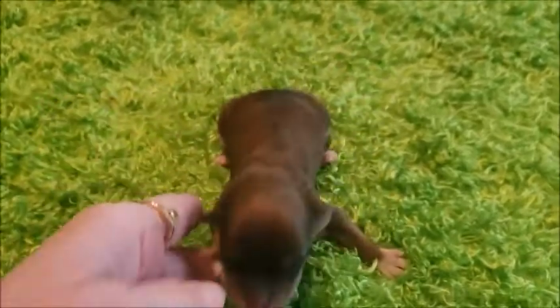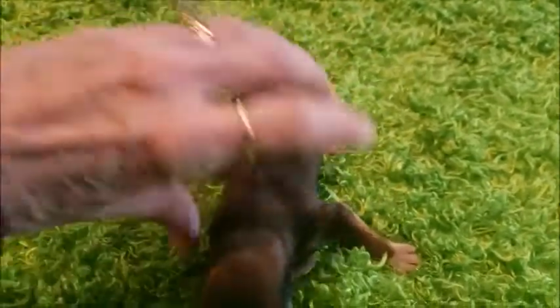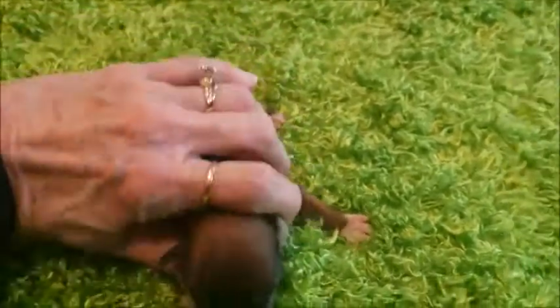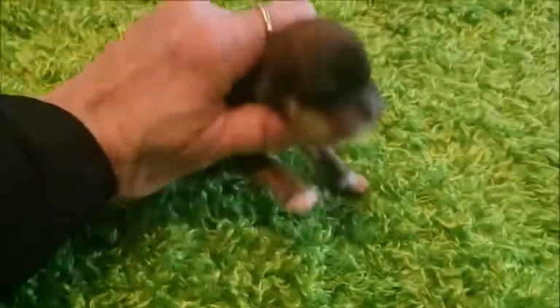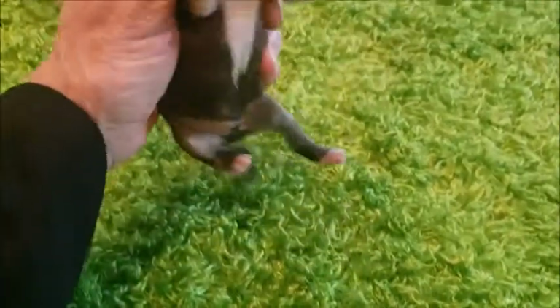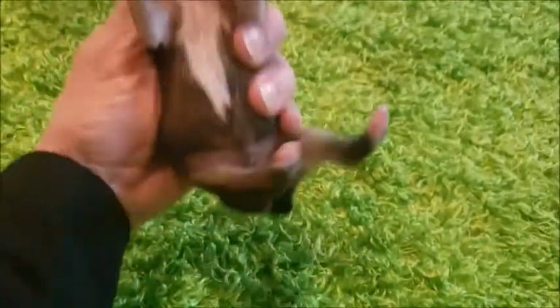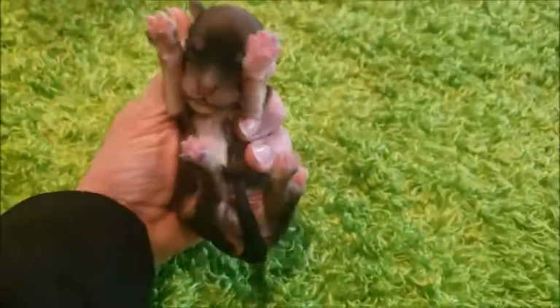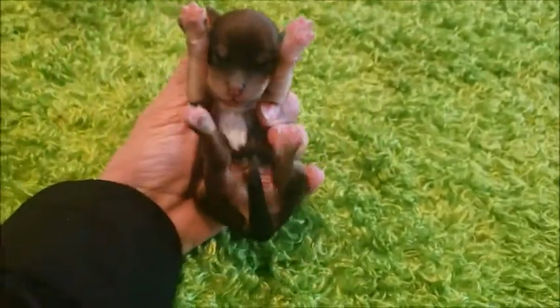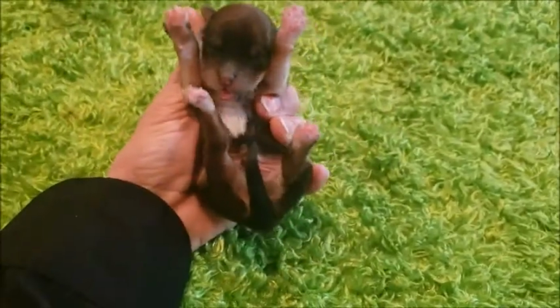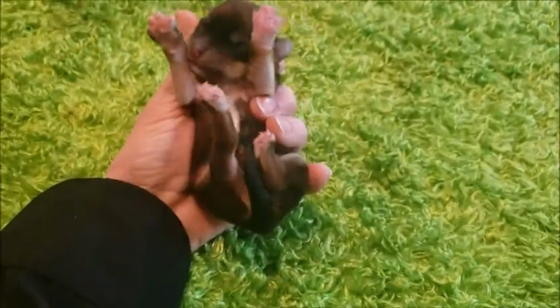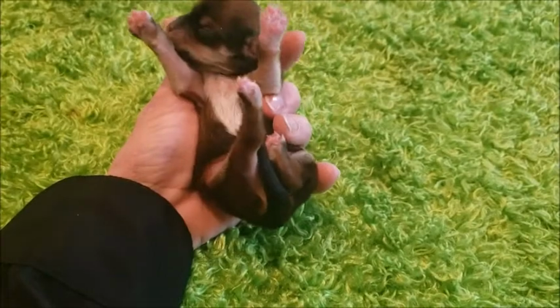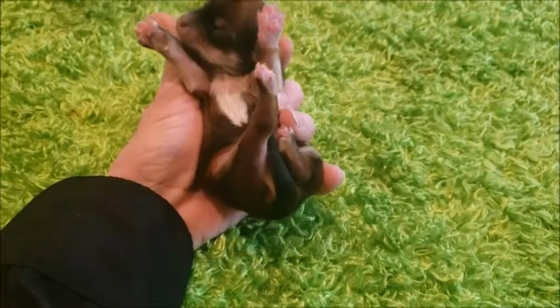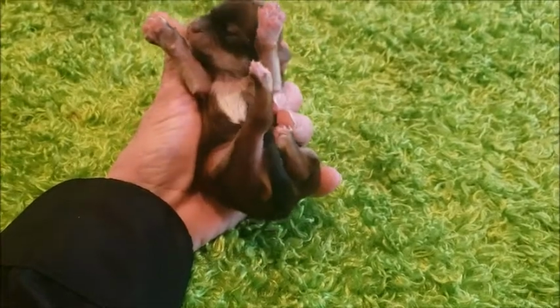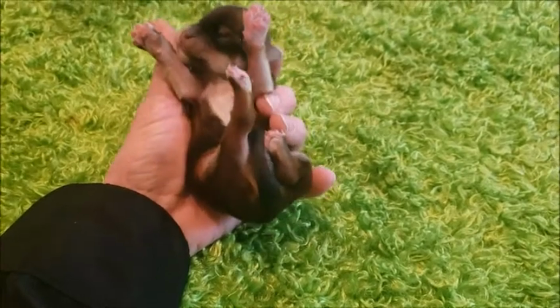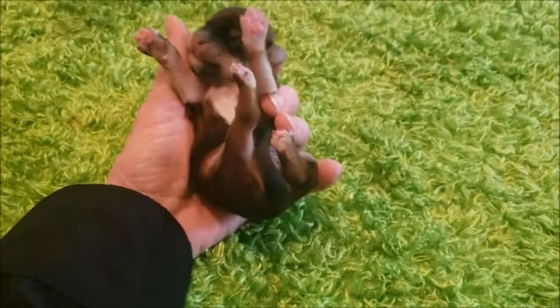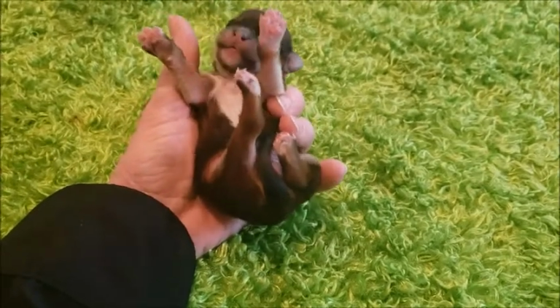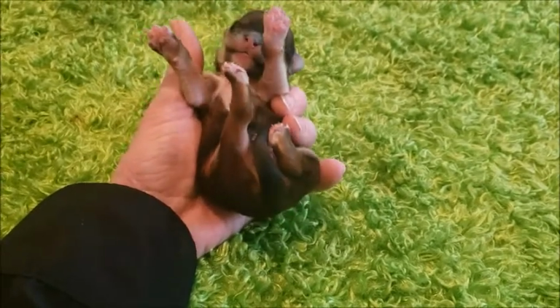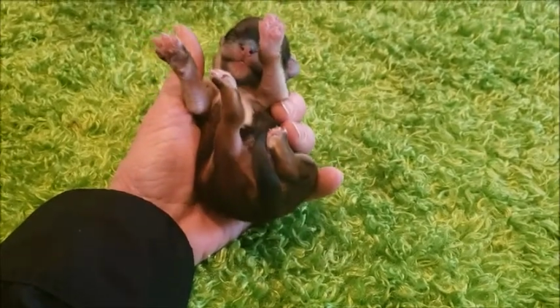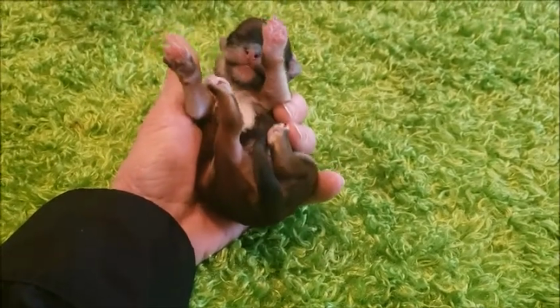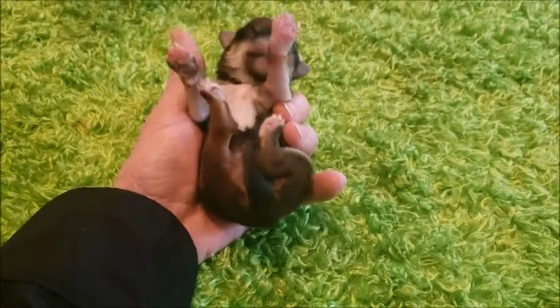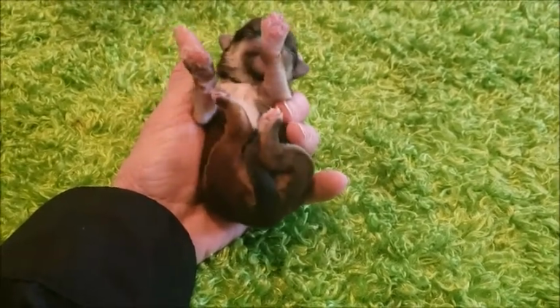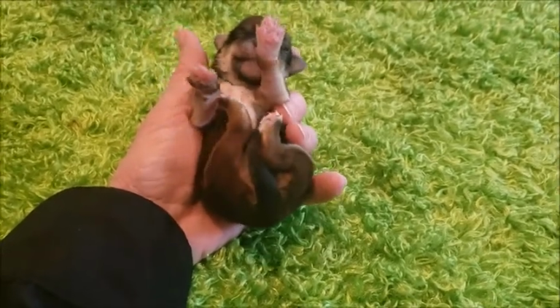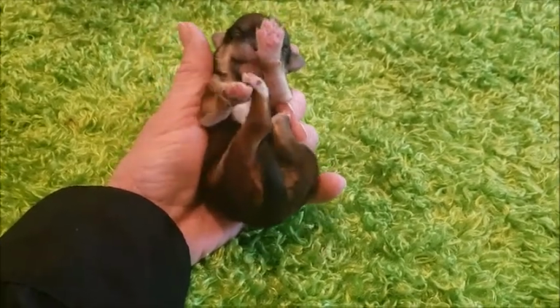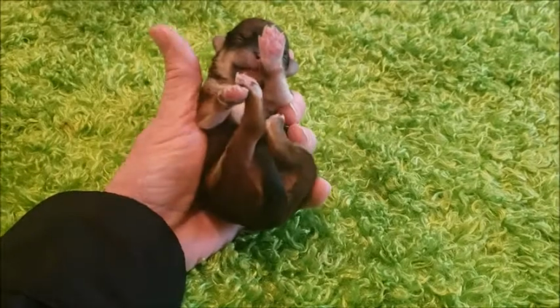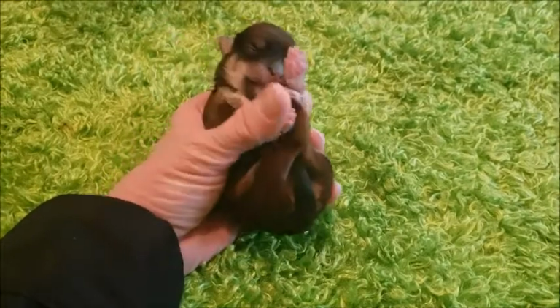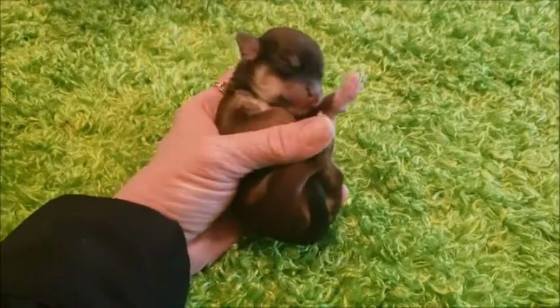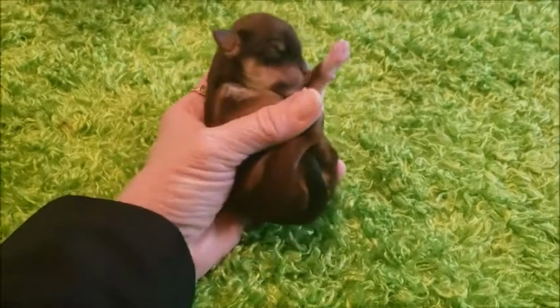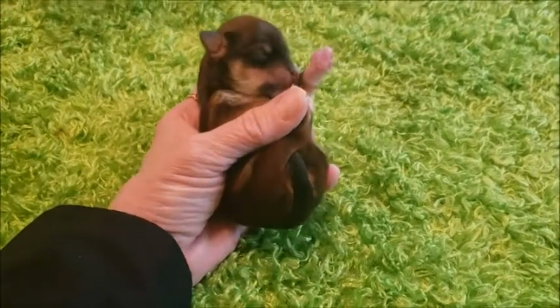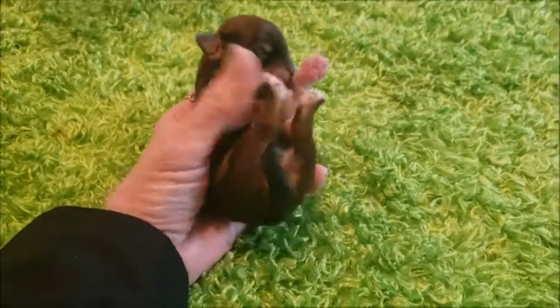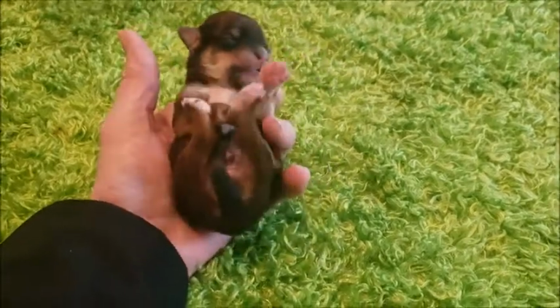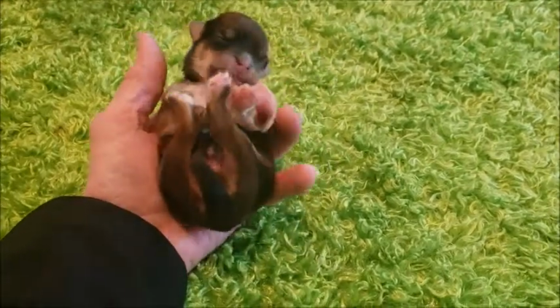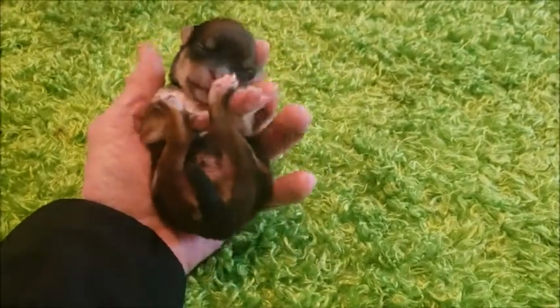I'll give you his underside there. Nice and strong, very active. Look at those cheeks — he's going to be gorgeous.